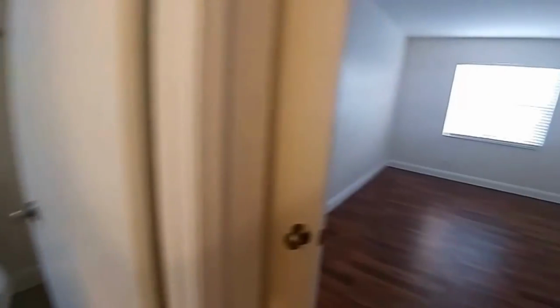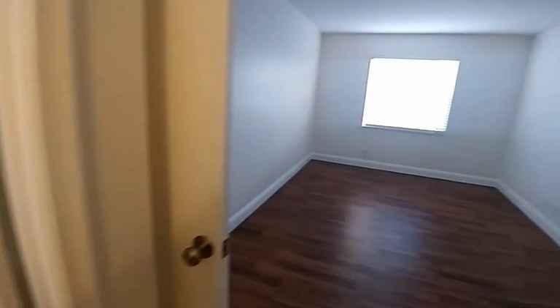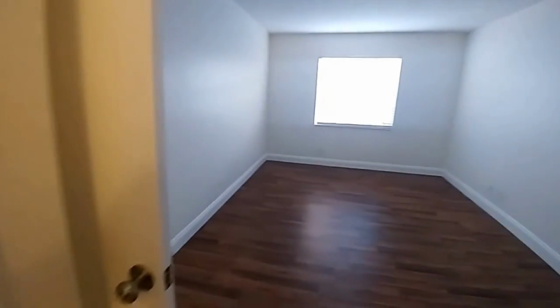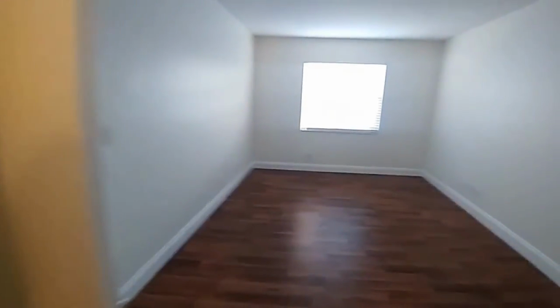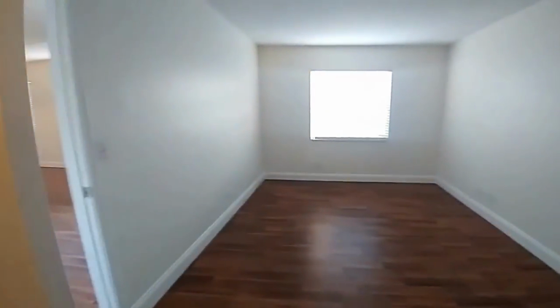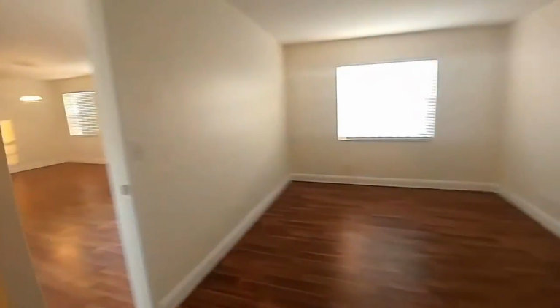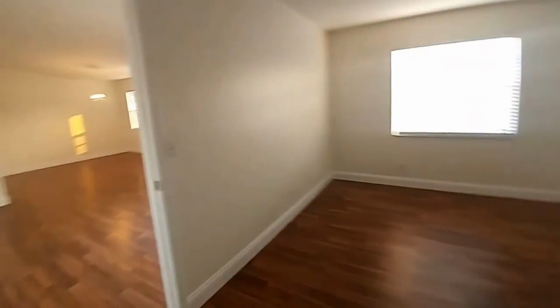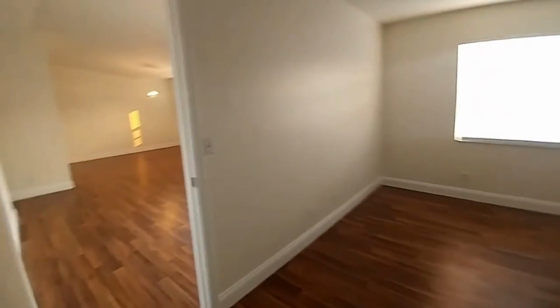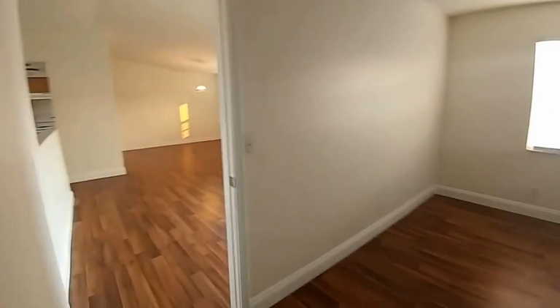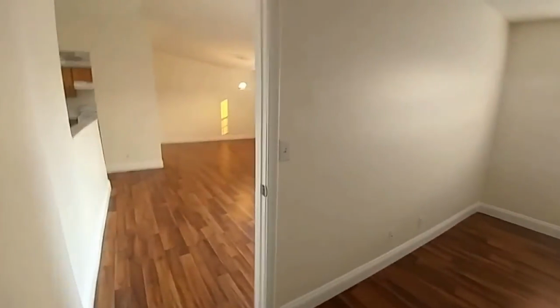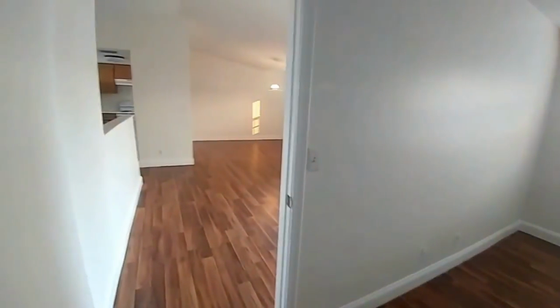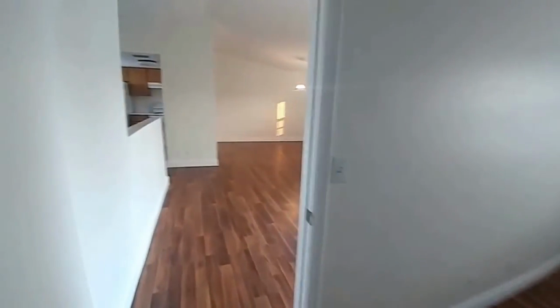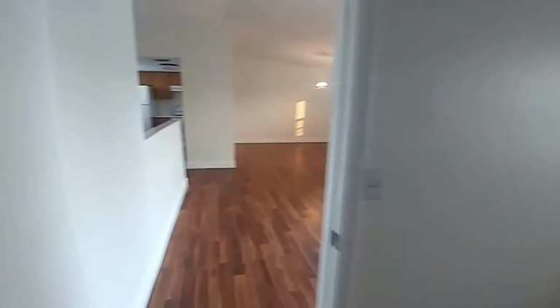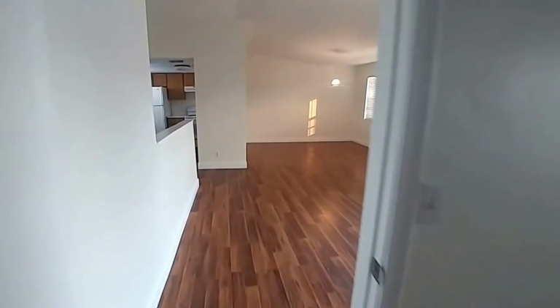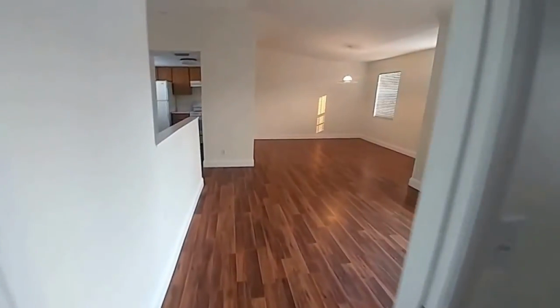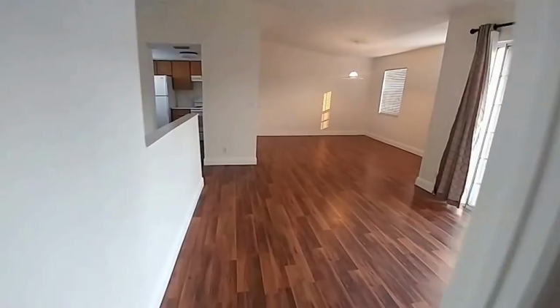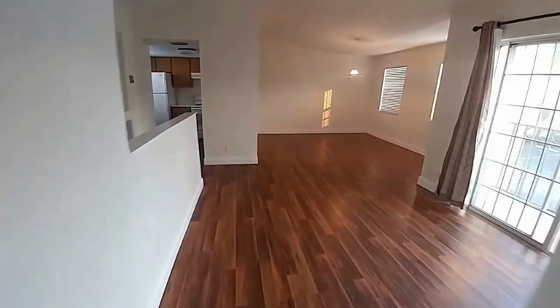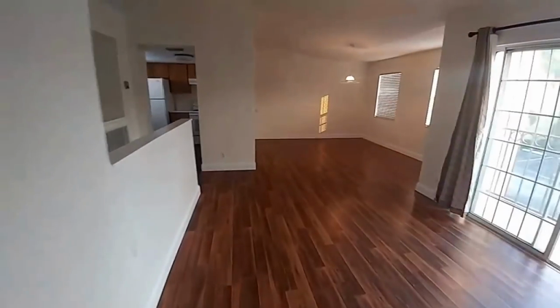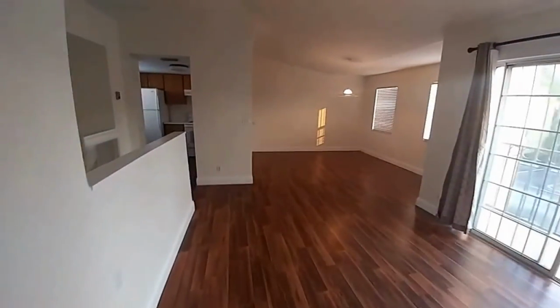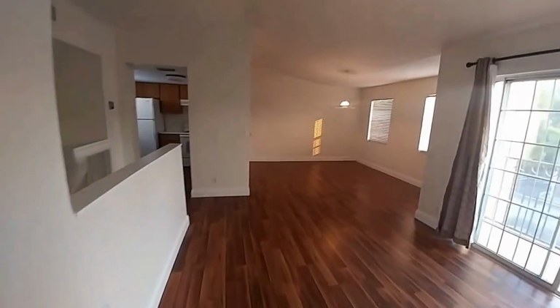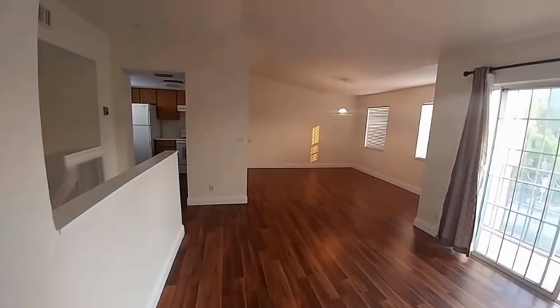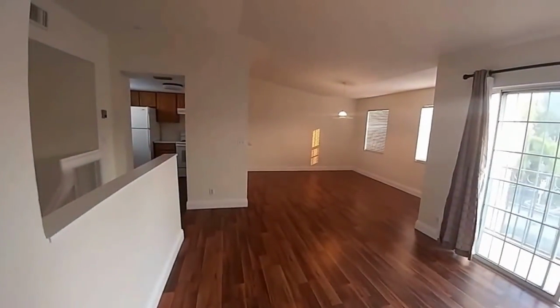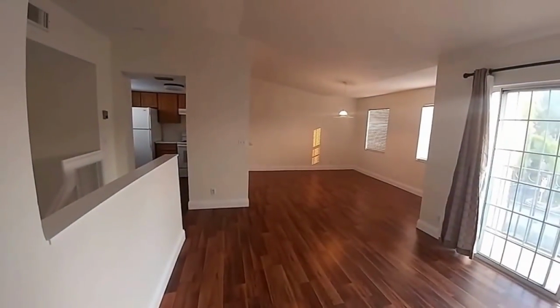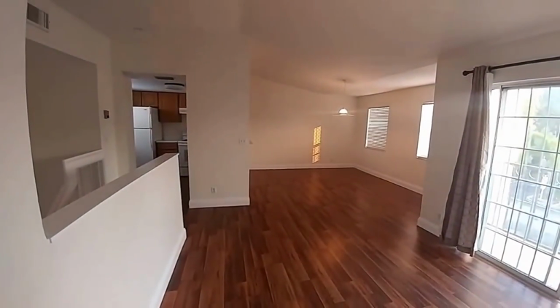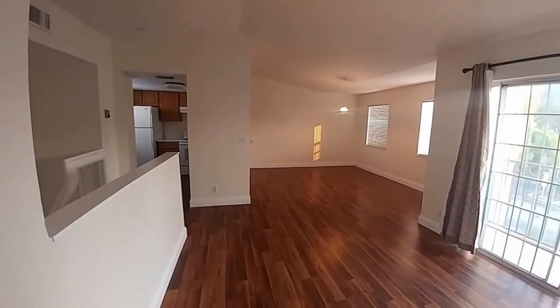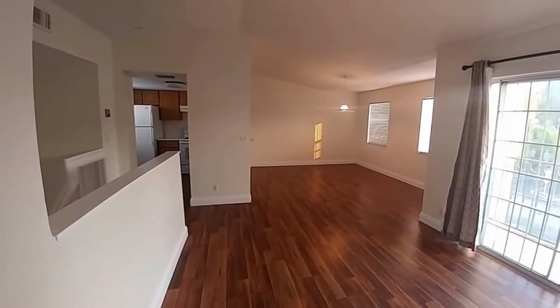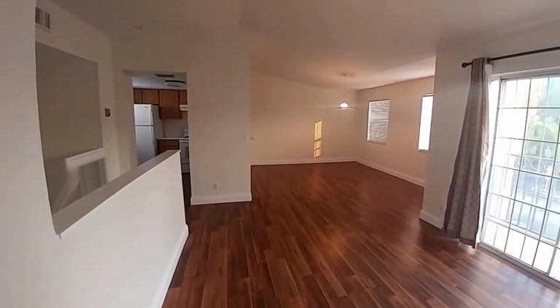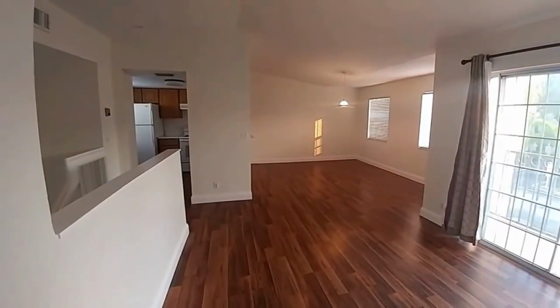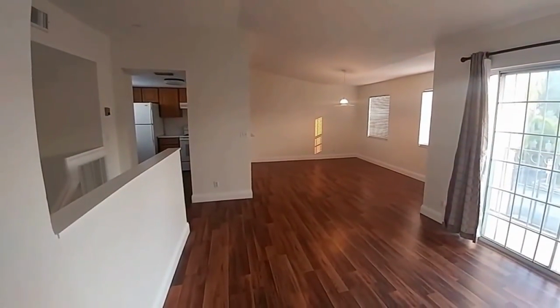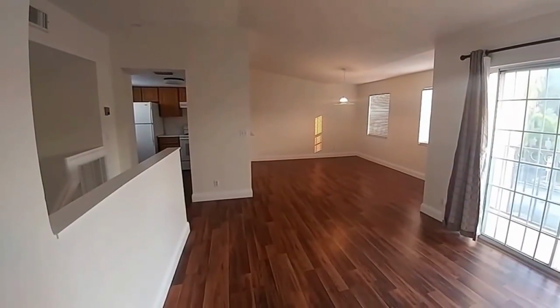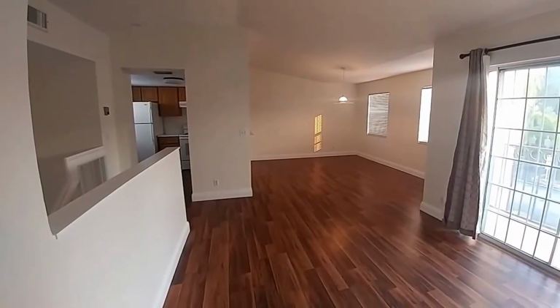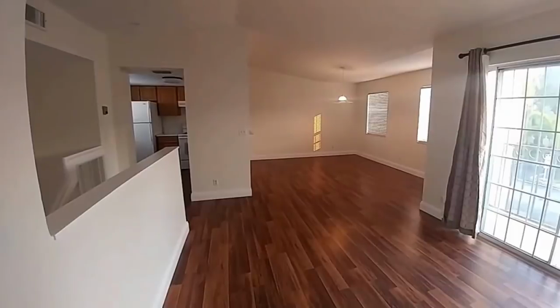Thank you for taking this walkthrough of 1015 Lakeshore Drive, unit 105. If you have any questions, please feel free to contact us.